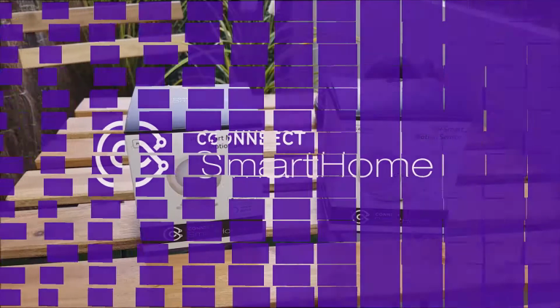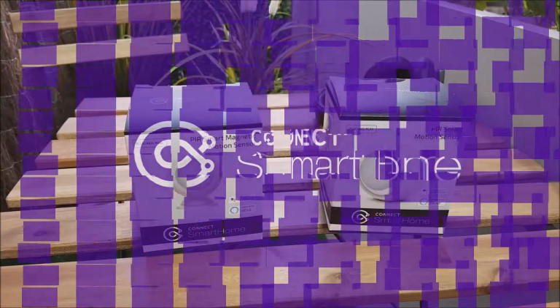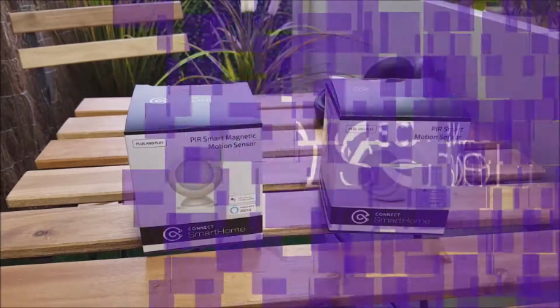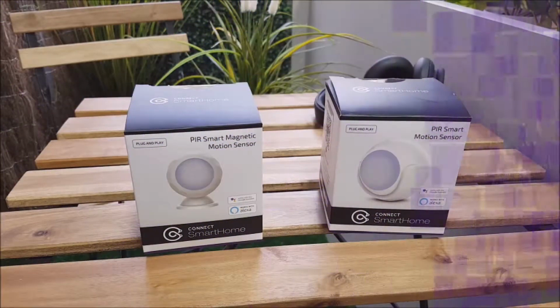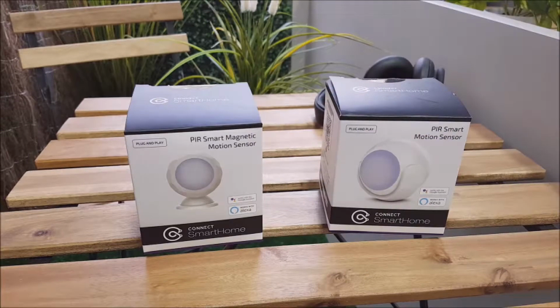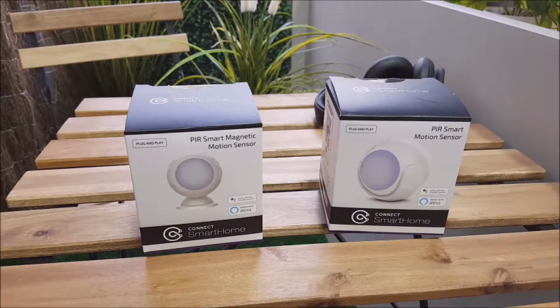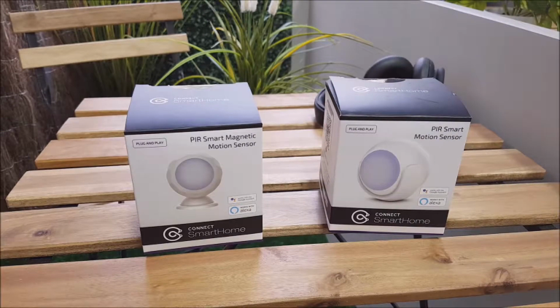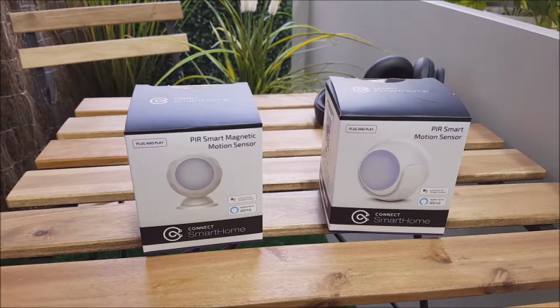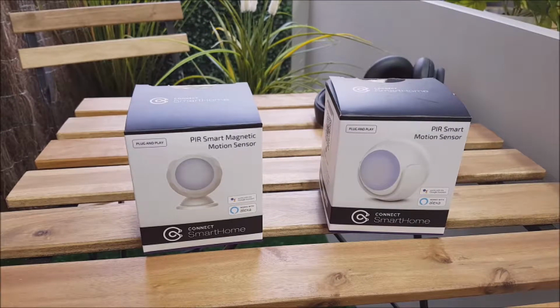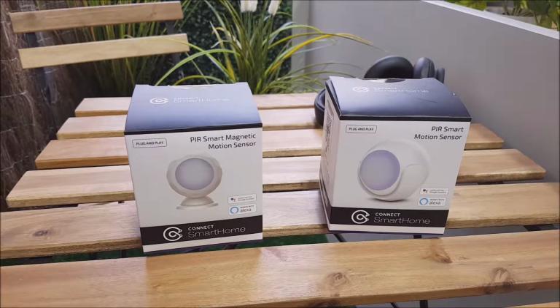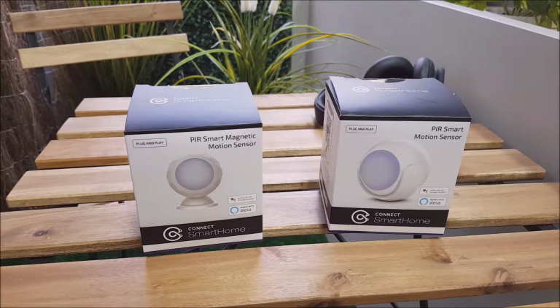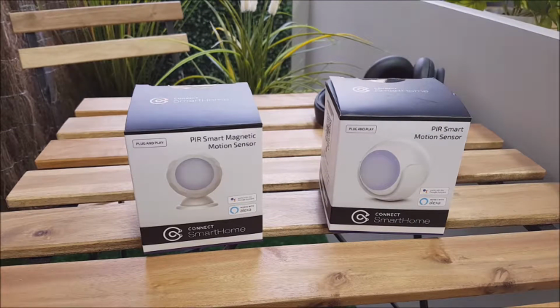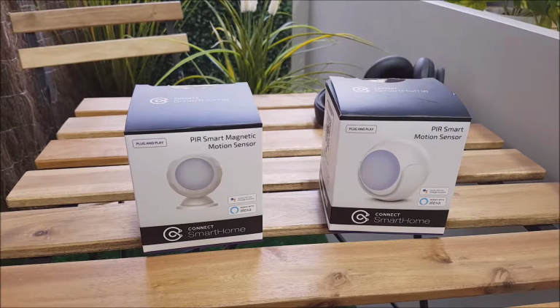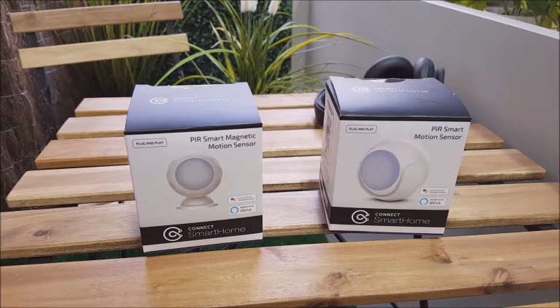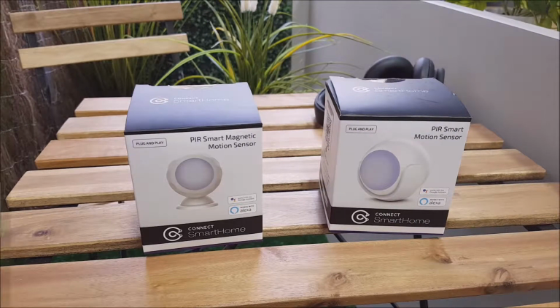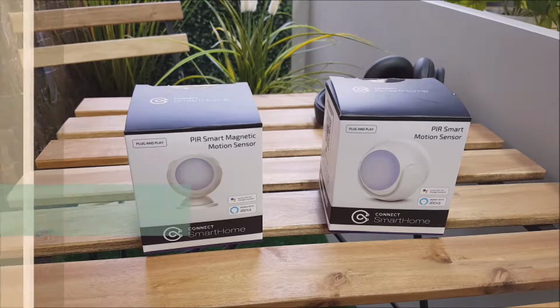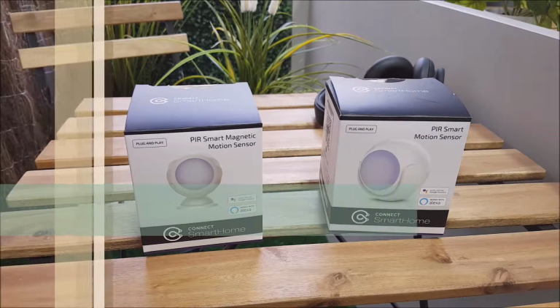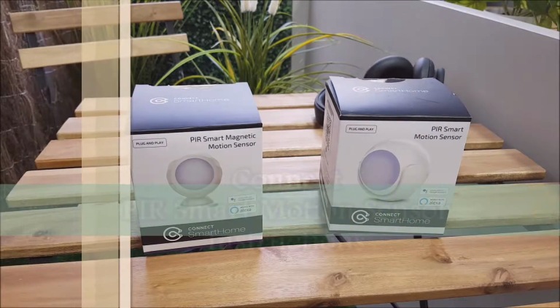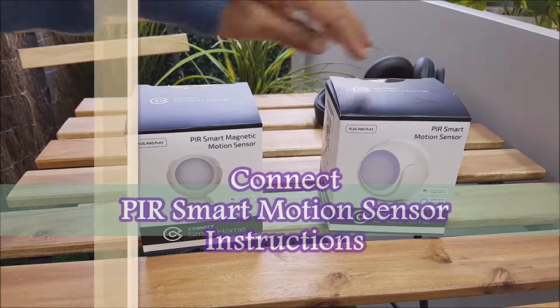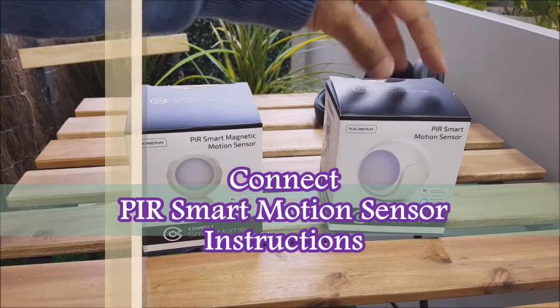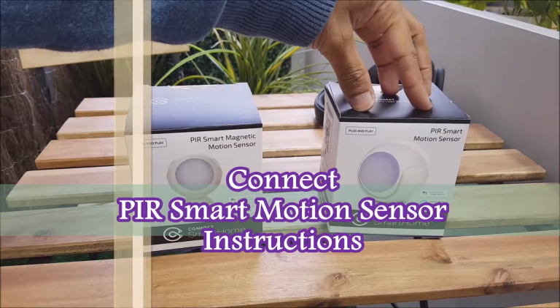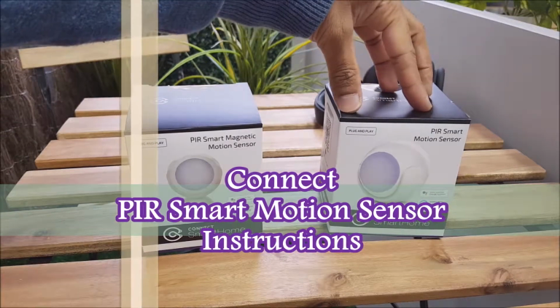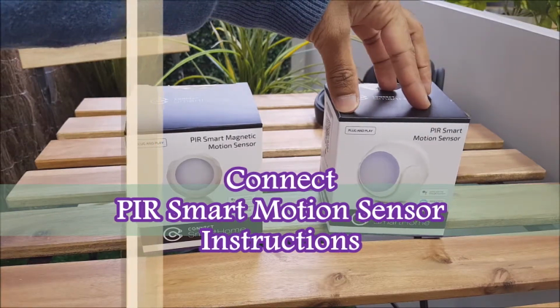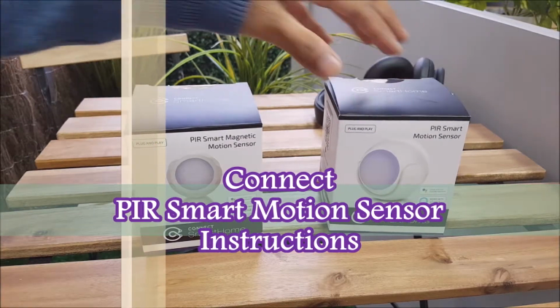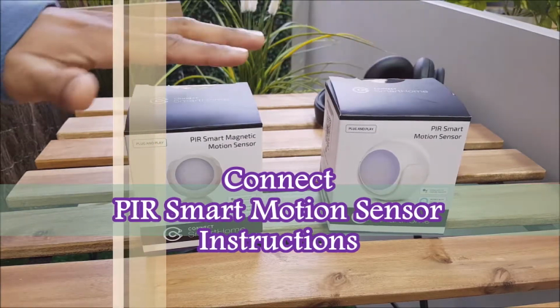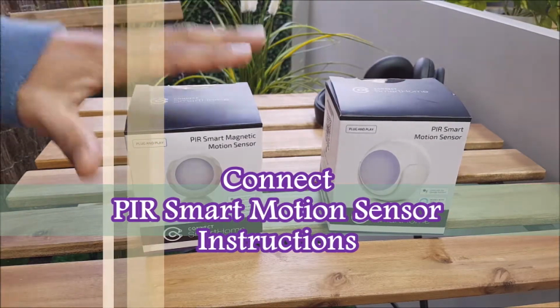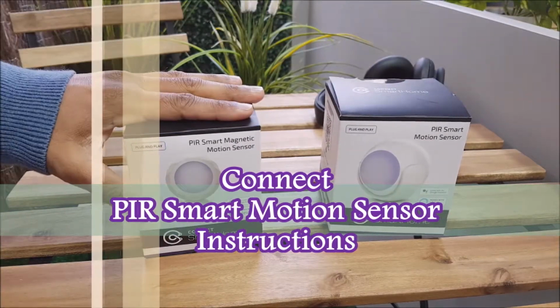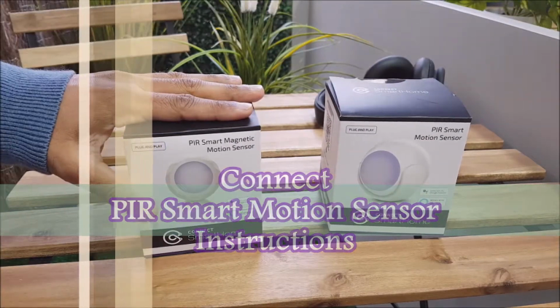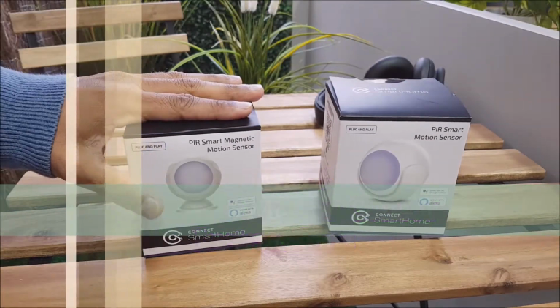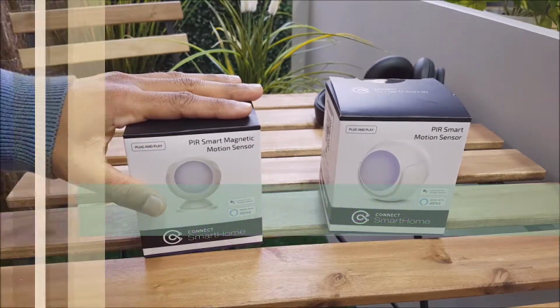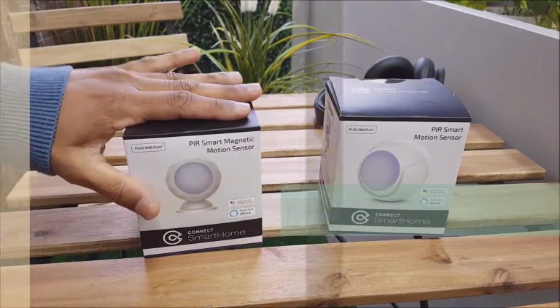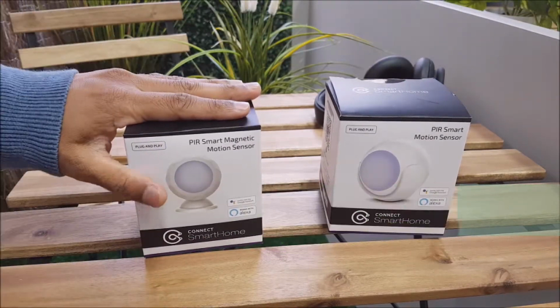Hi, welcome to the Connect Smart Home. Today we're looking at a couple of new products in our sensor range. We've got a PIR smart motion sensor and a smart magnetic motion sensor.